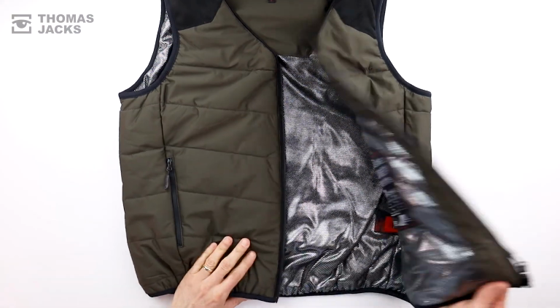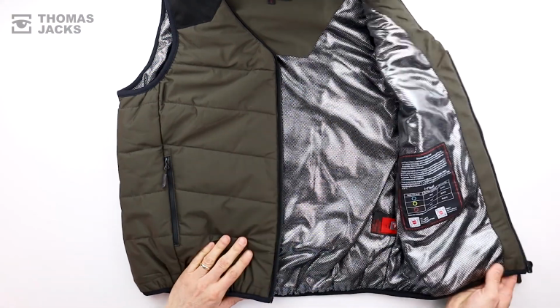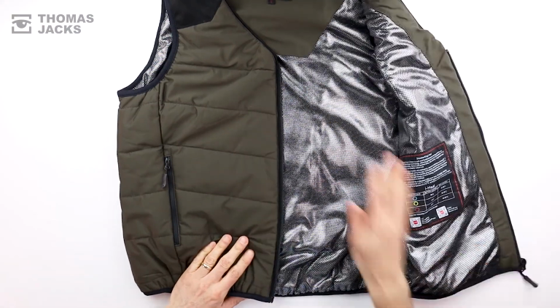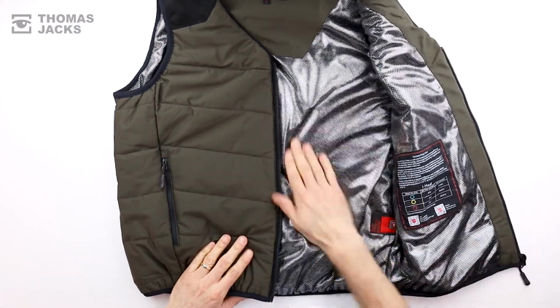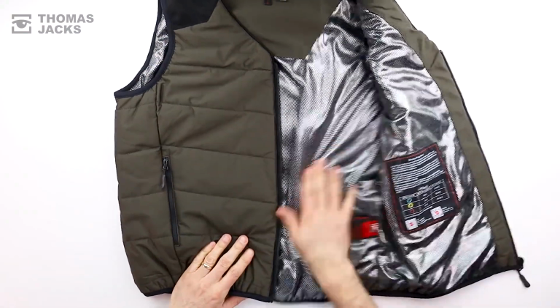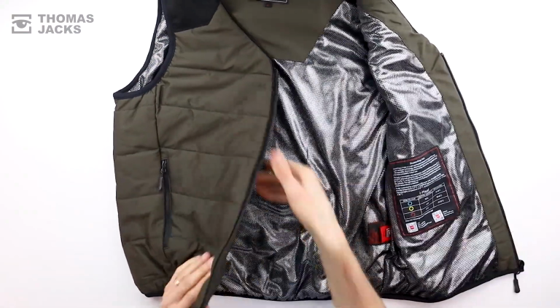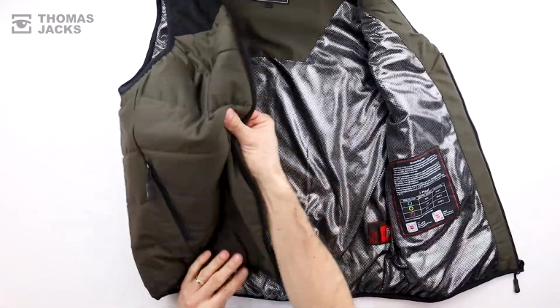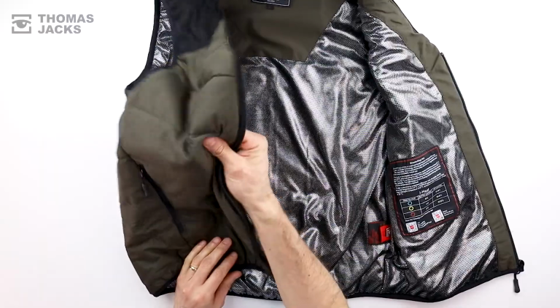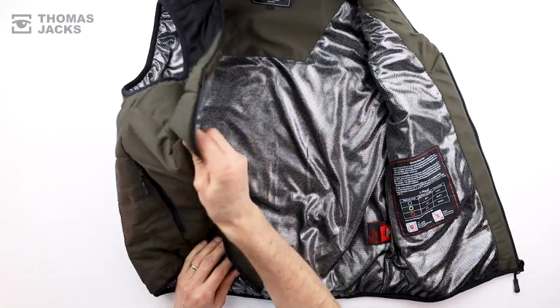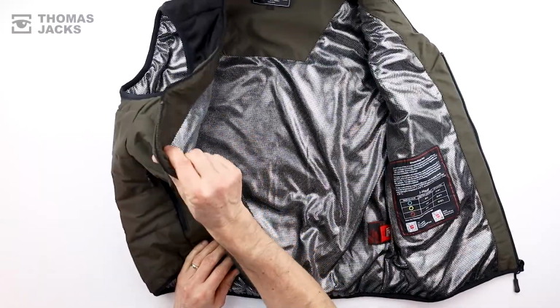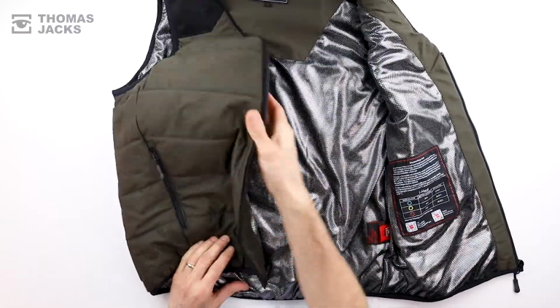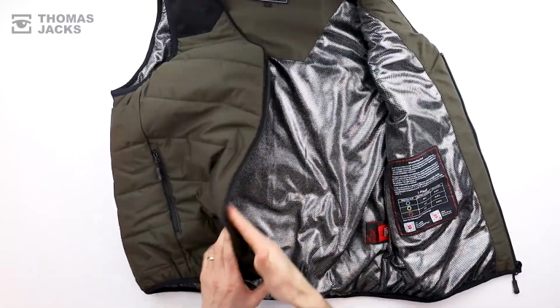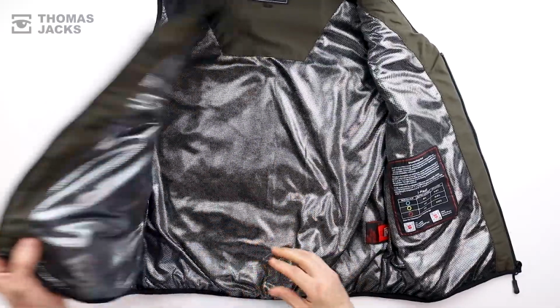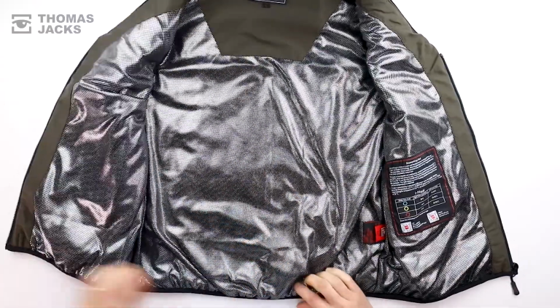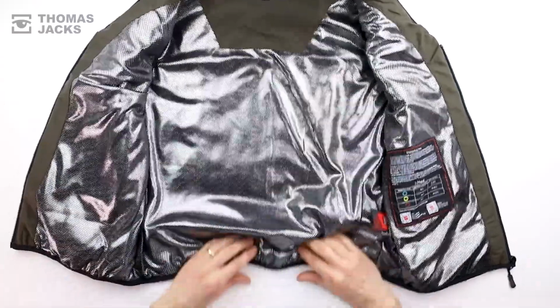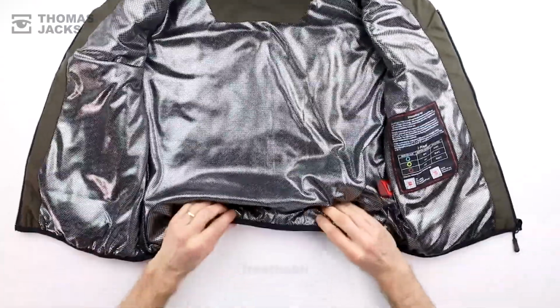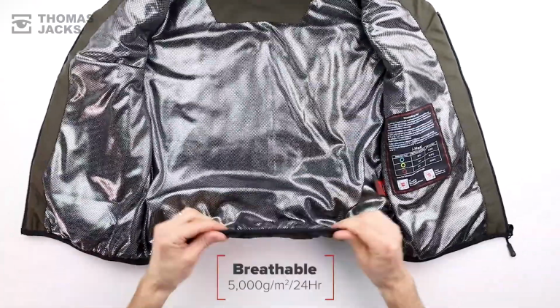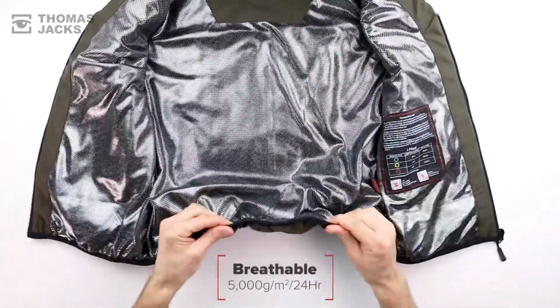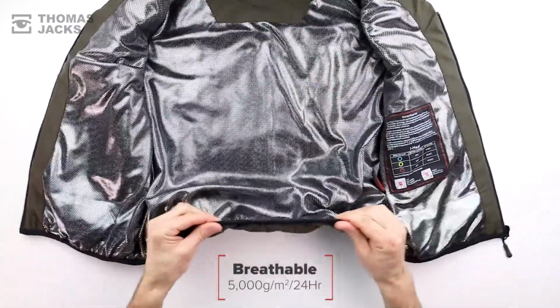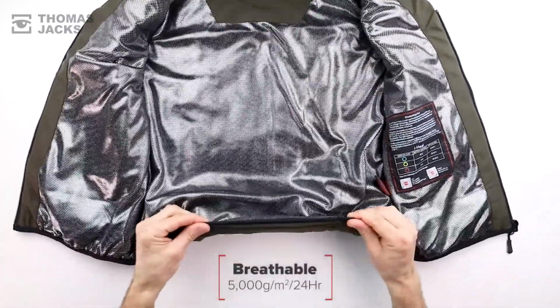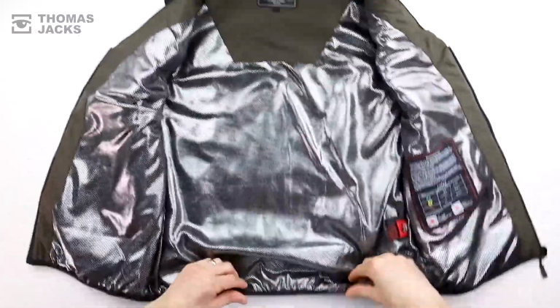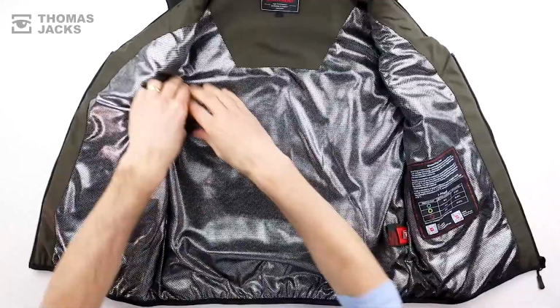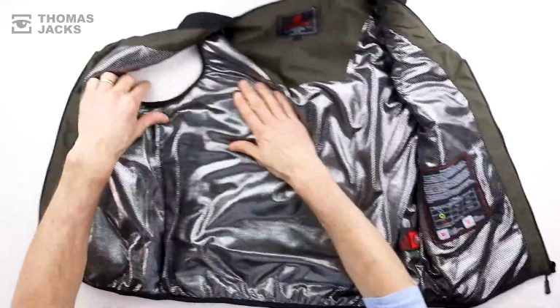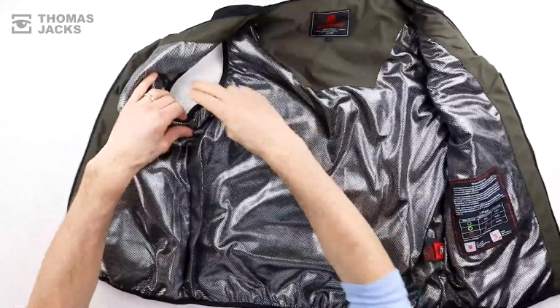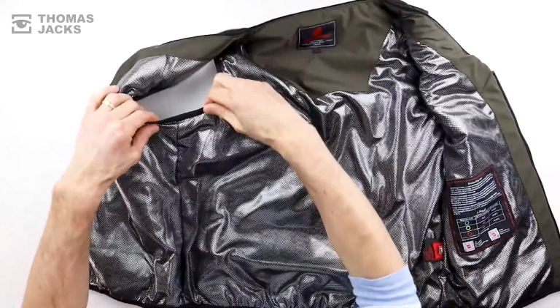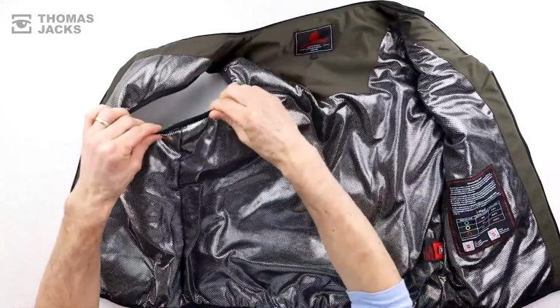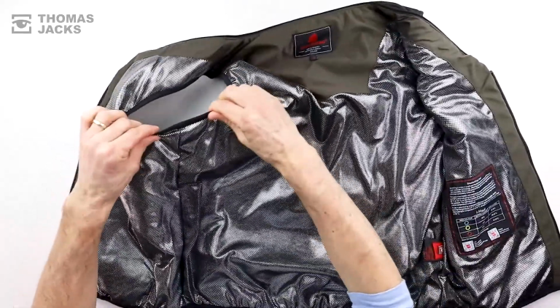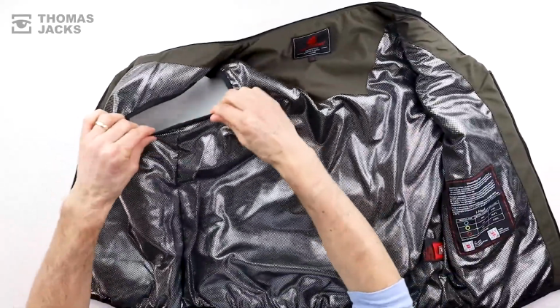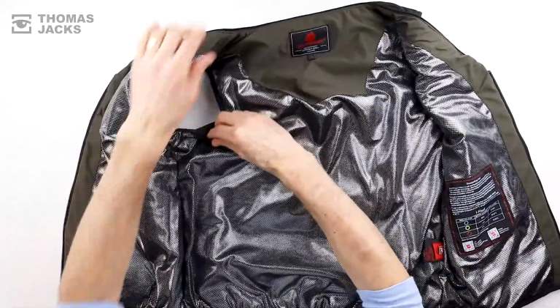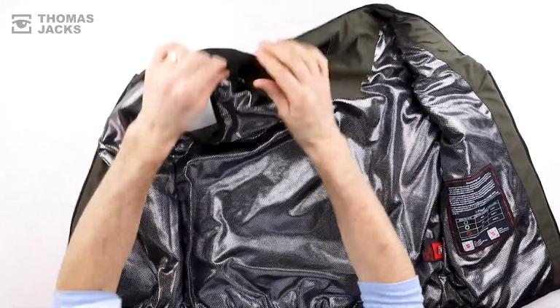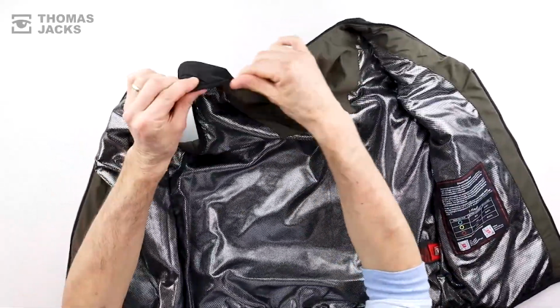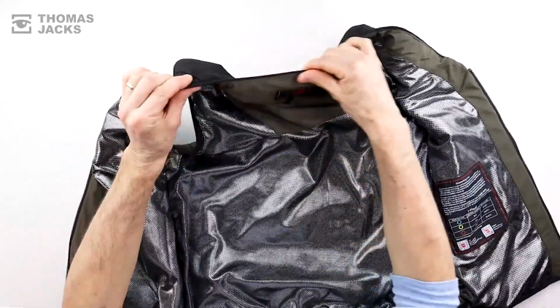The reason the iHeat Vest is so good is that it keeps you warm. Inside there's a breathable heat reflective layer, elasticated waist and arms, as well as high-performance insulation.